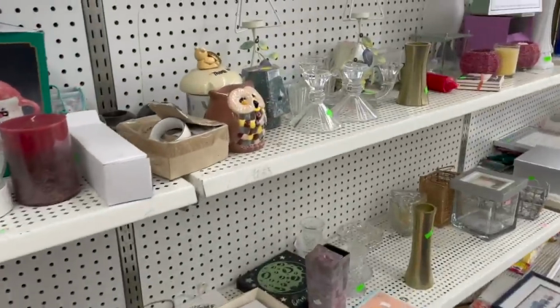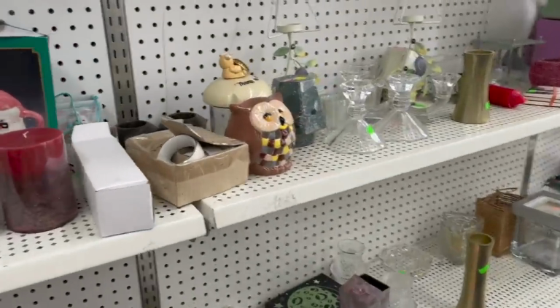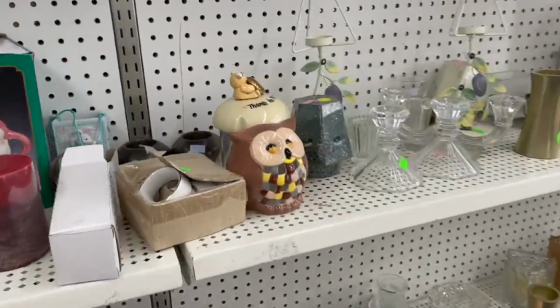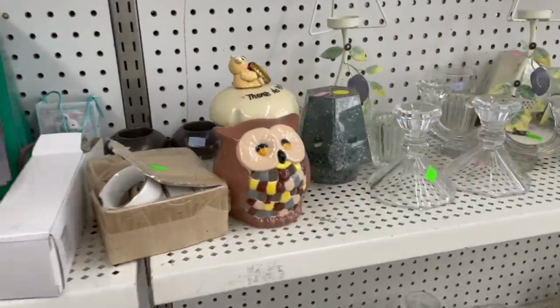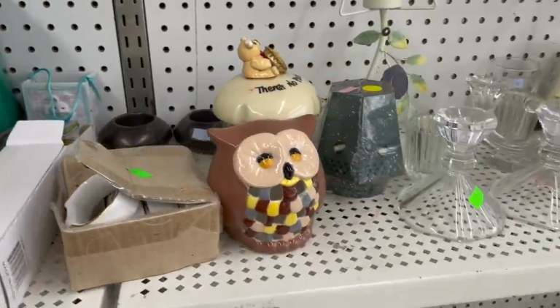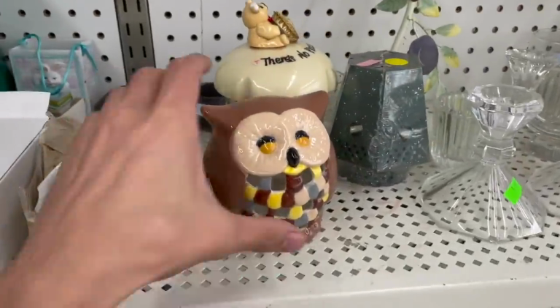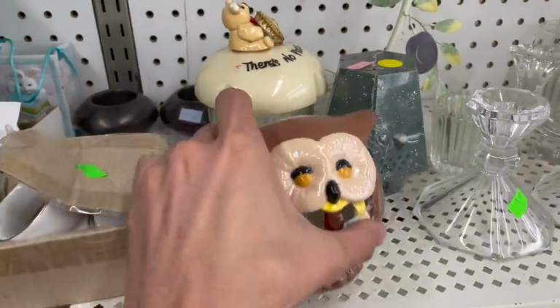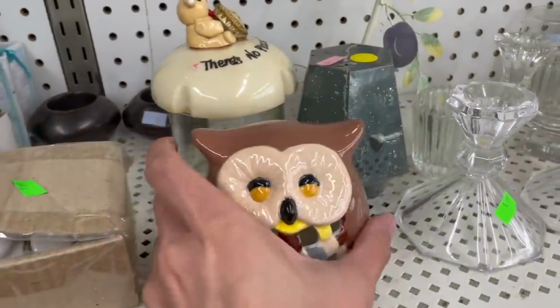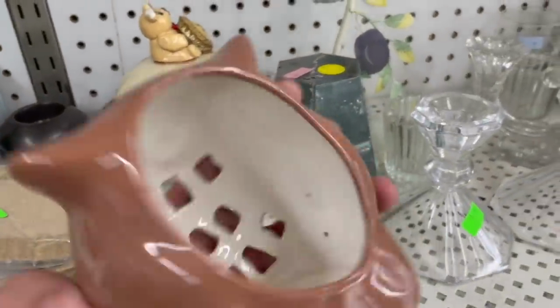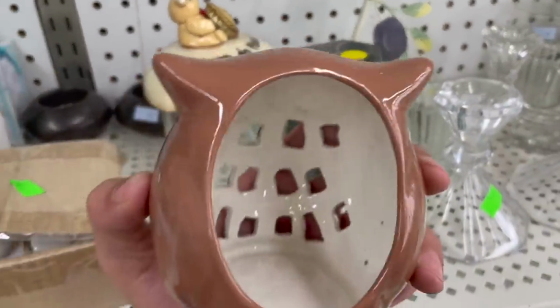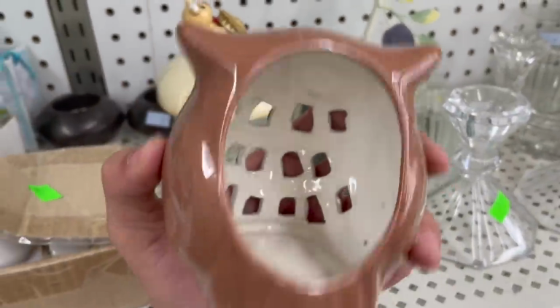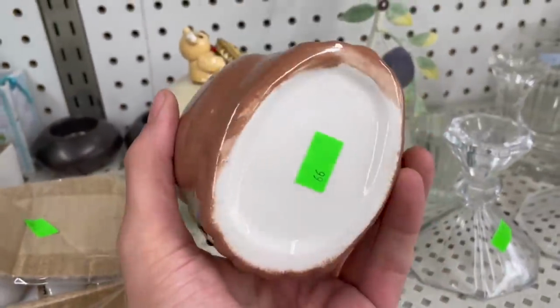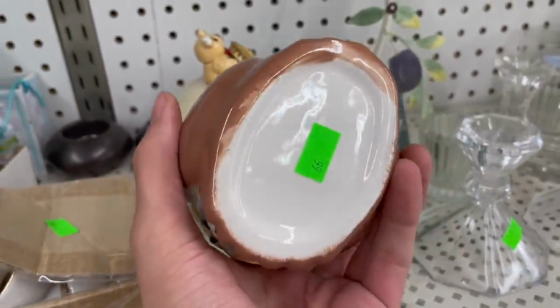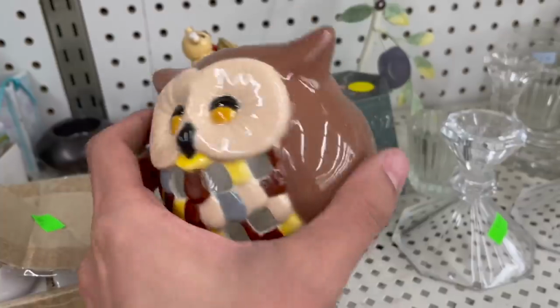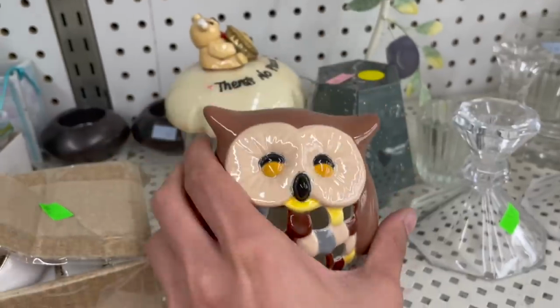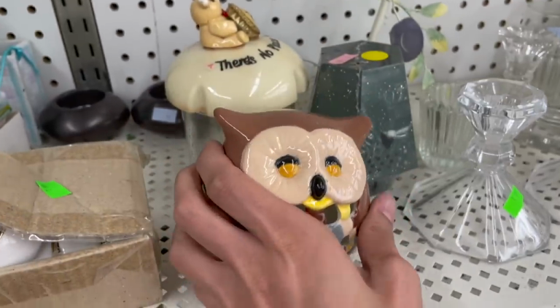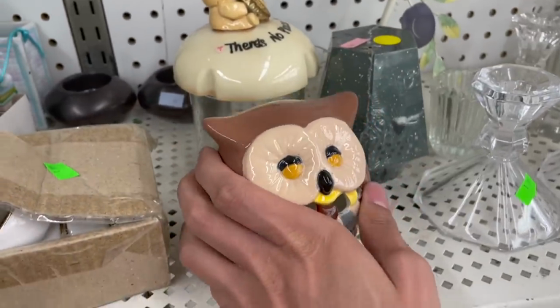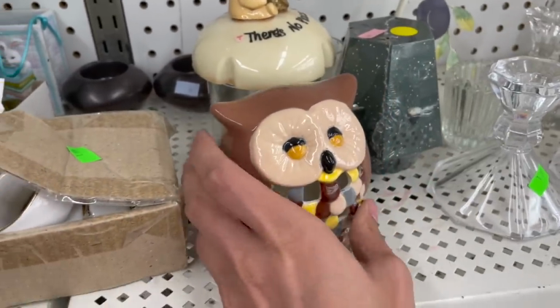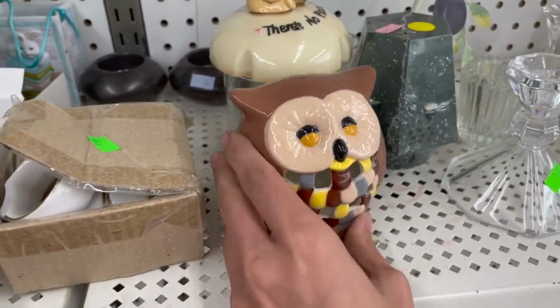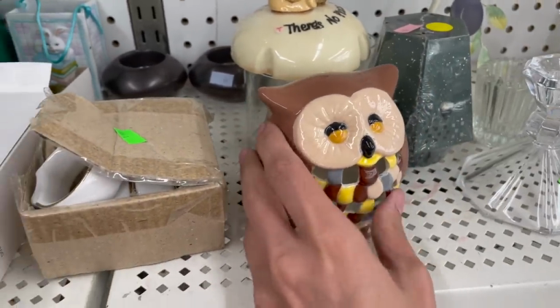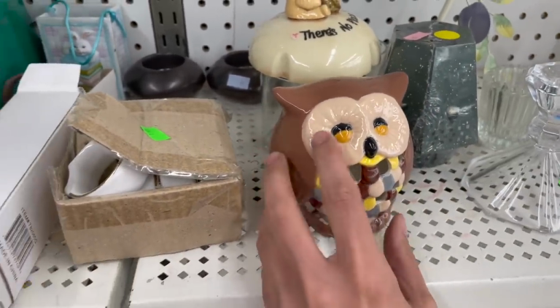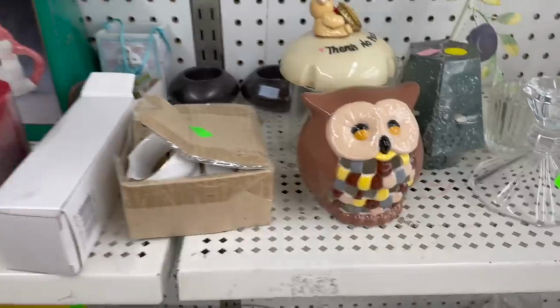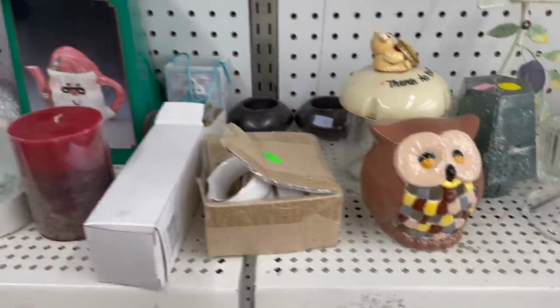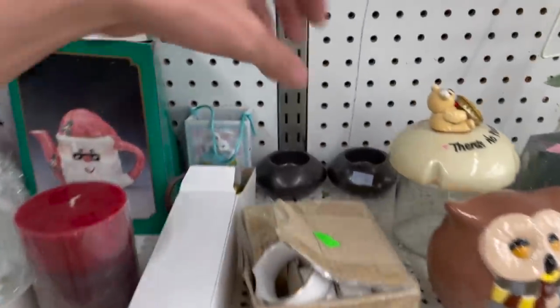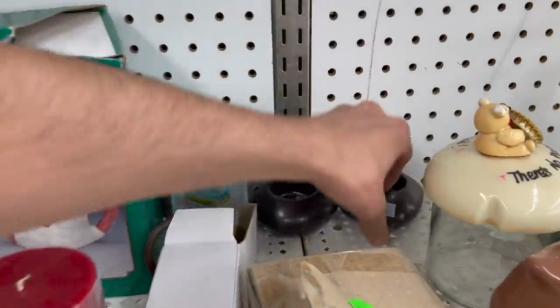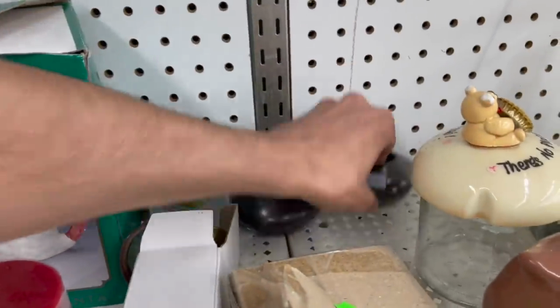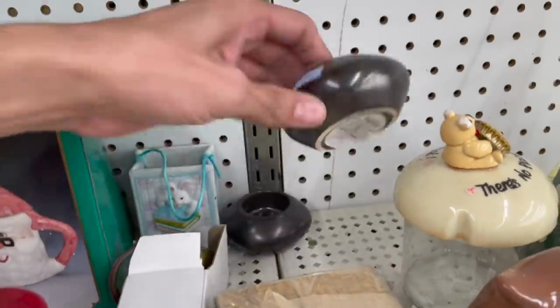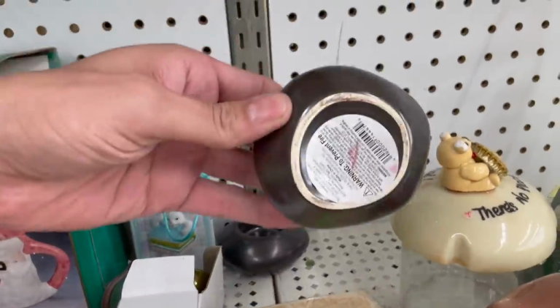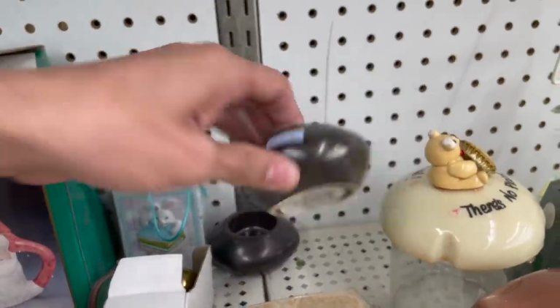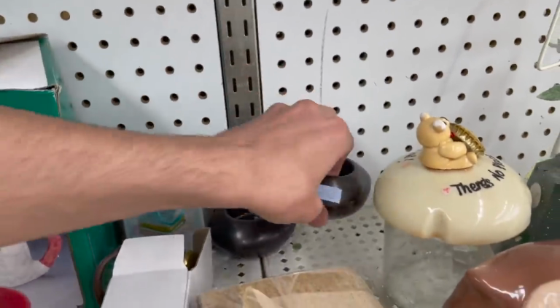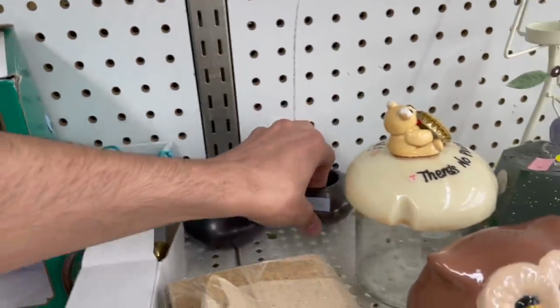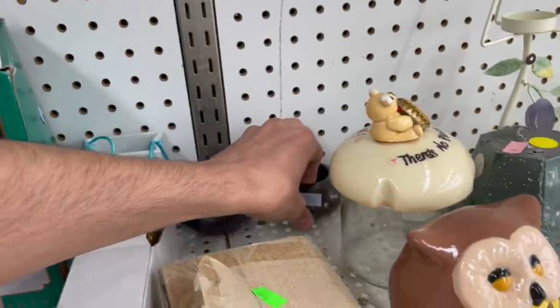Hey, we have an owl and you put a light in there. That's more modern - if it was vintage I would have picked that up. I thought maybe that was Party Light.